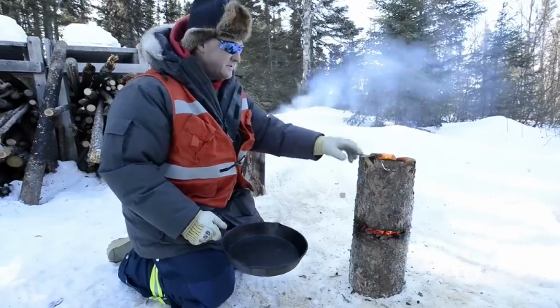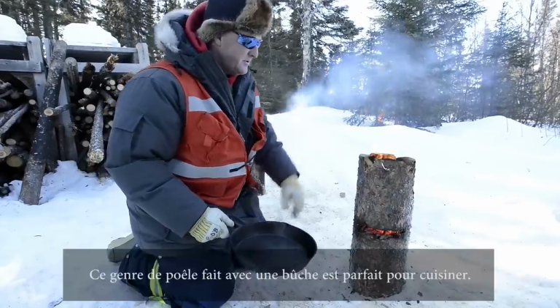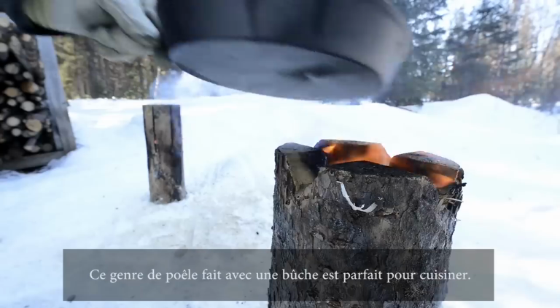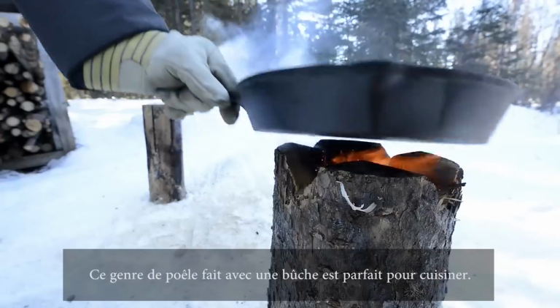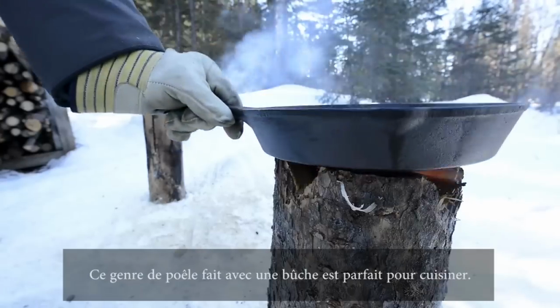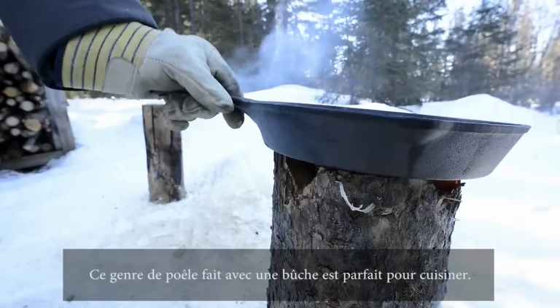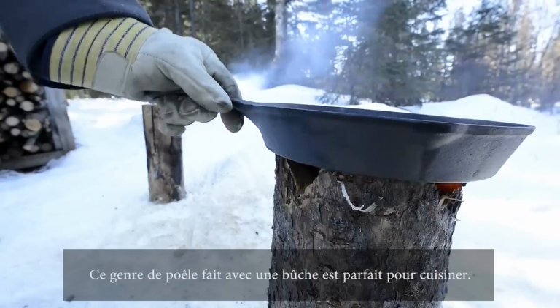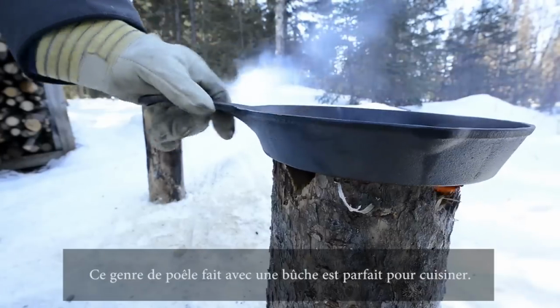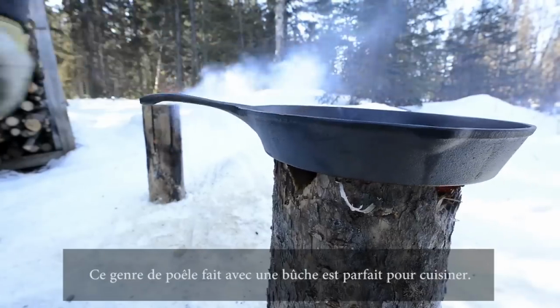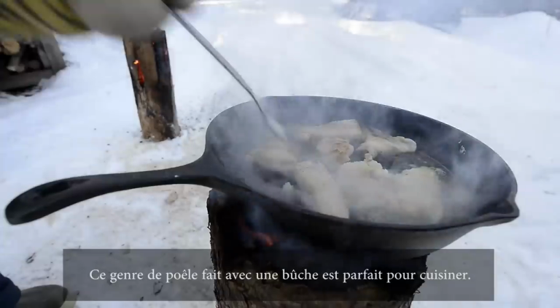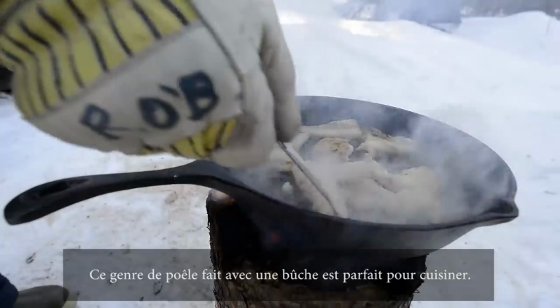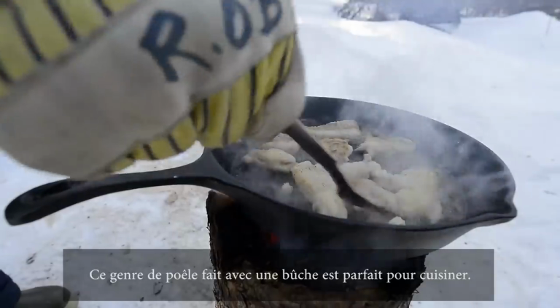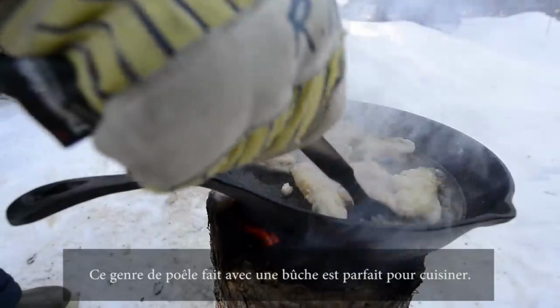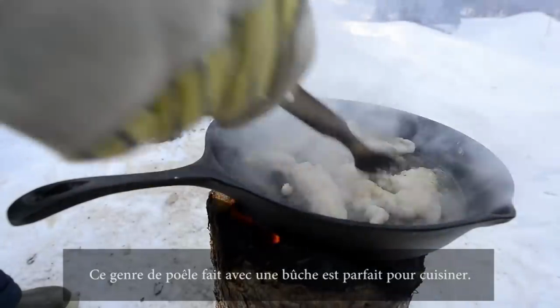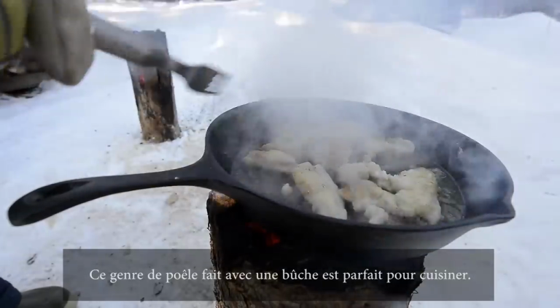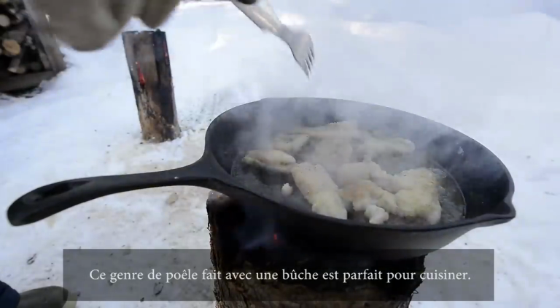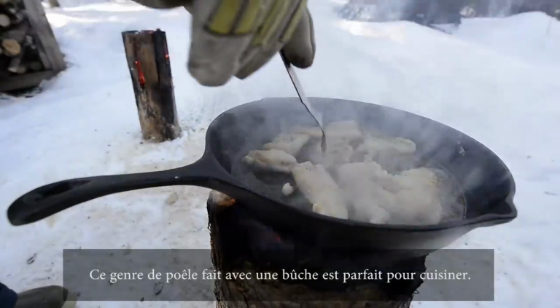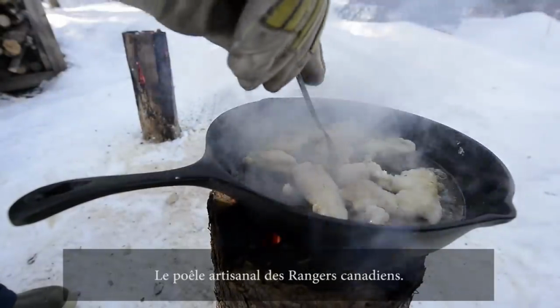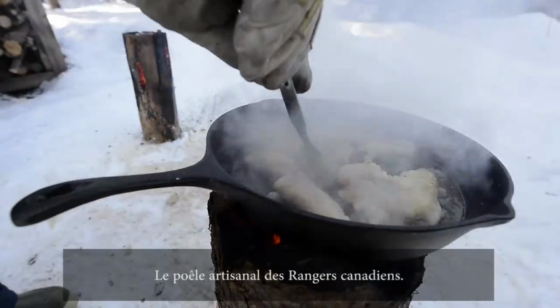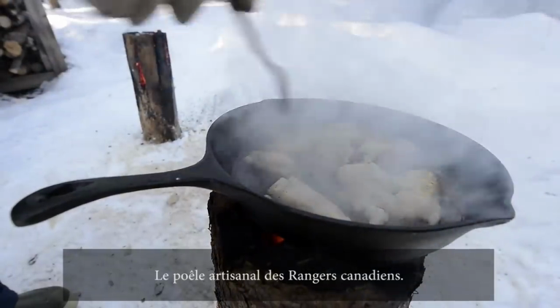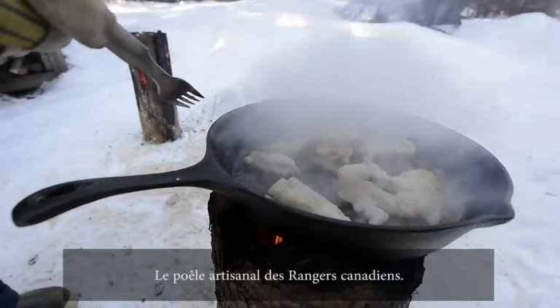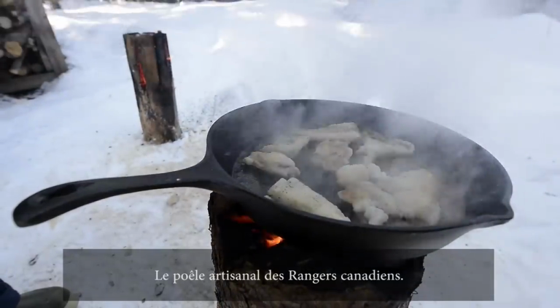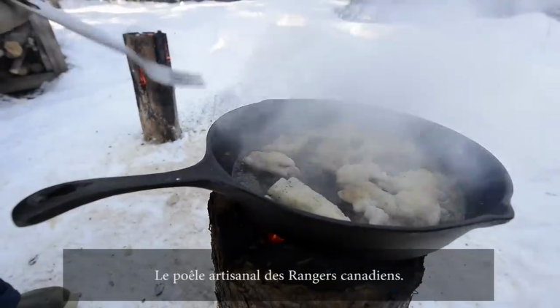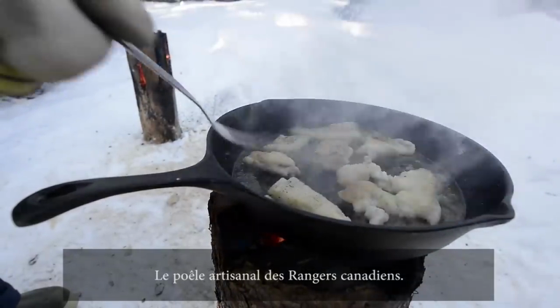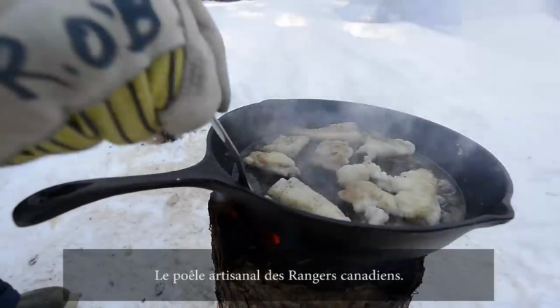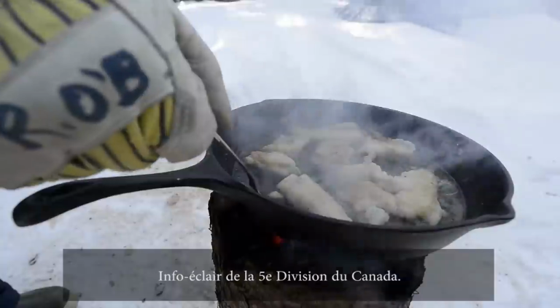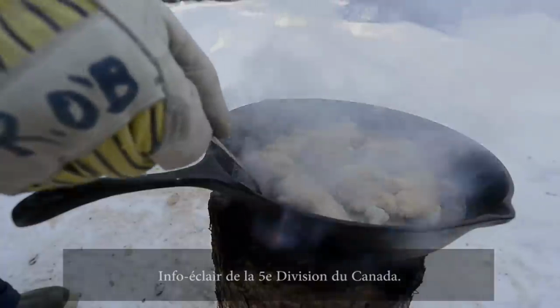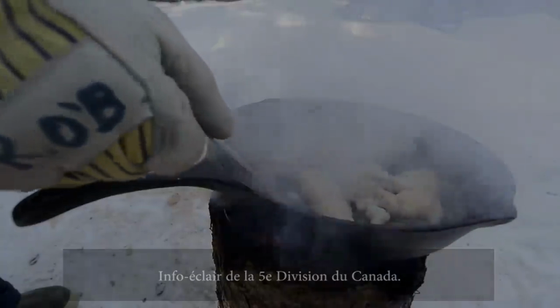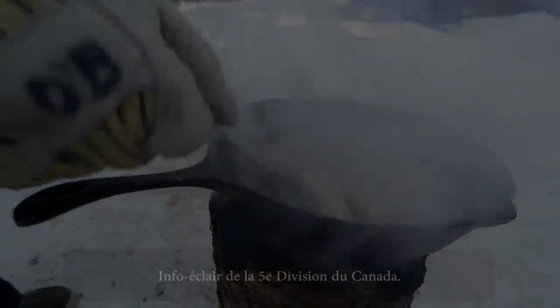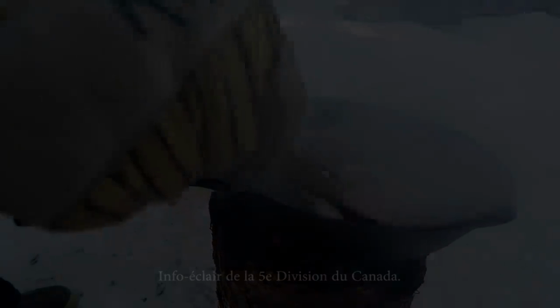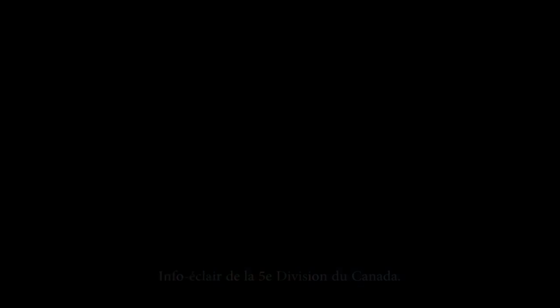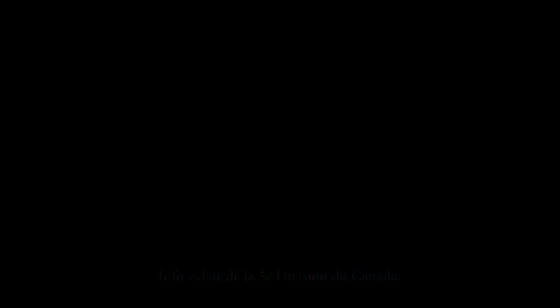A stump stove is a great place to cook on. You can use it to fry your fish or whatever. The Canadian Rangers Stump Stove — Fast Facts, 5 Canadian Division.